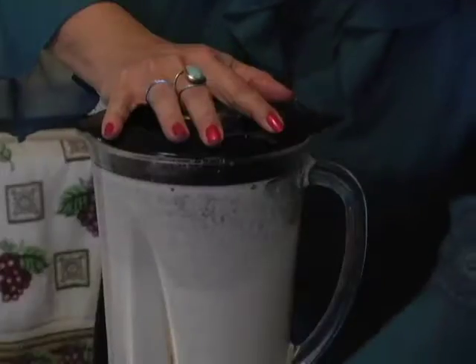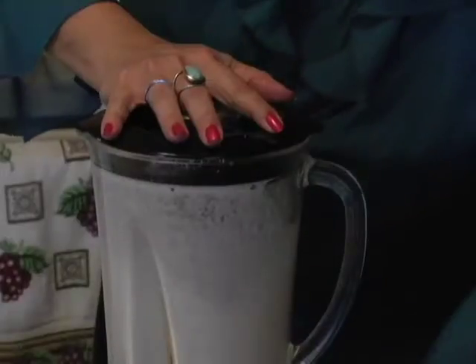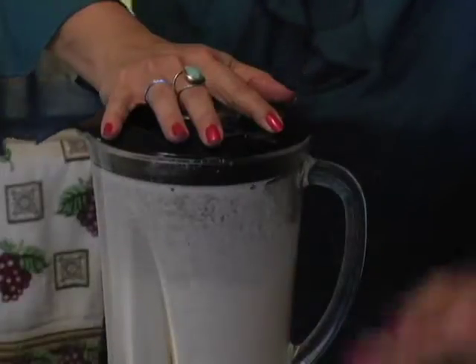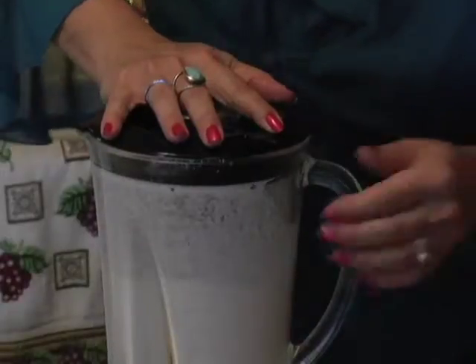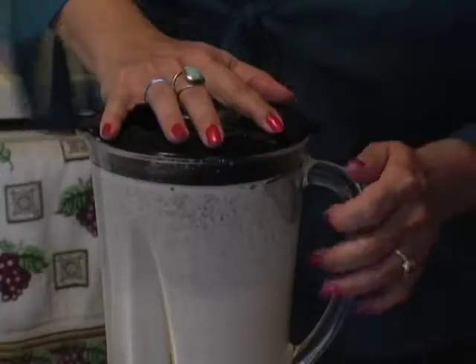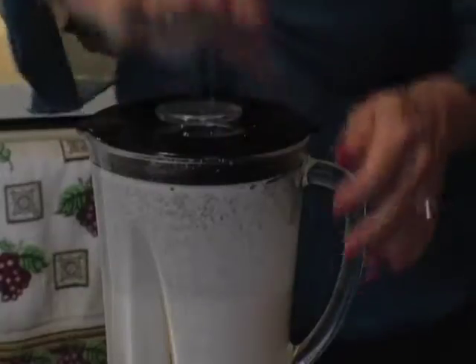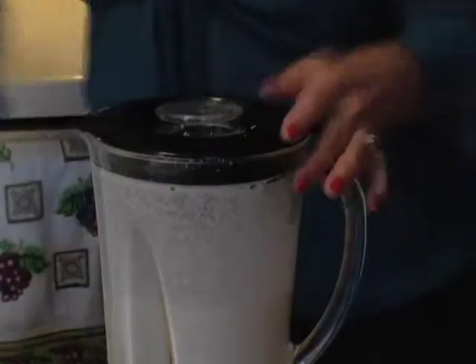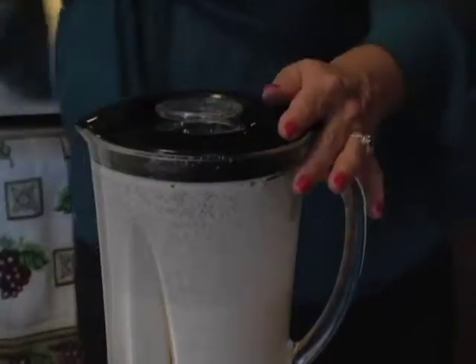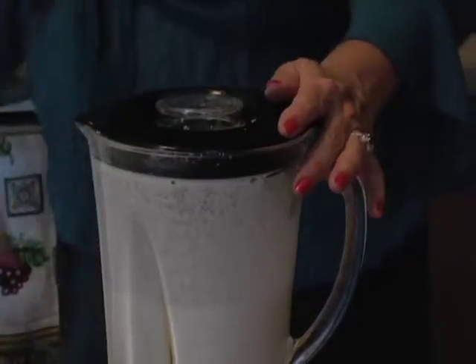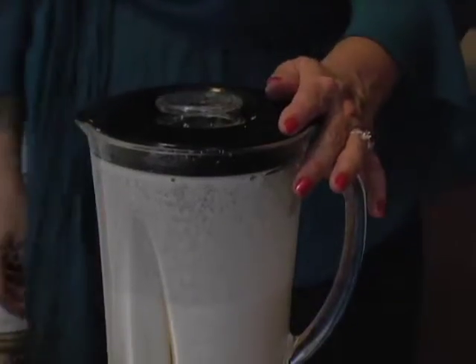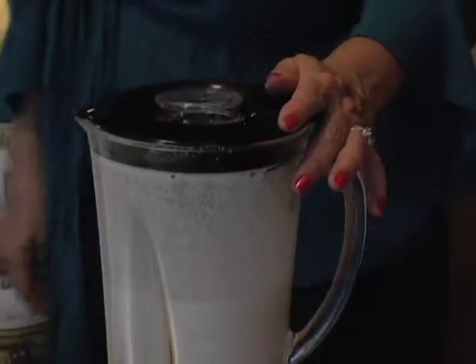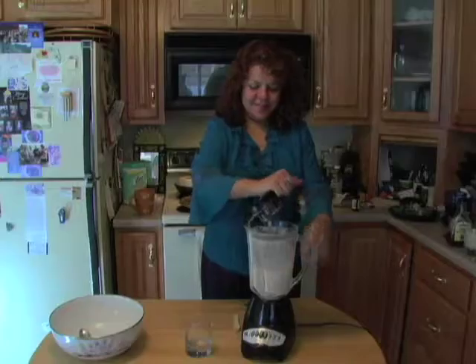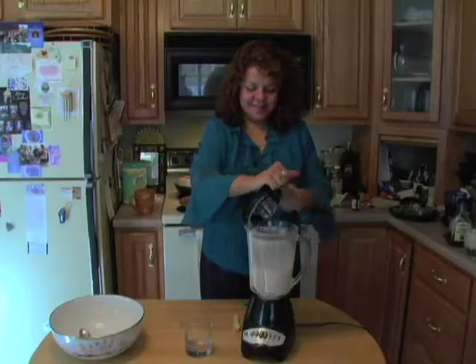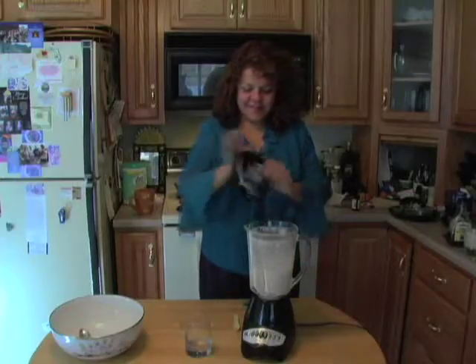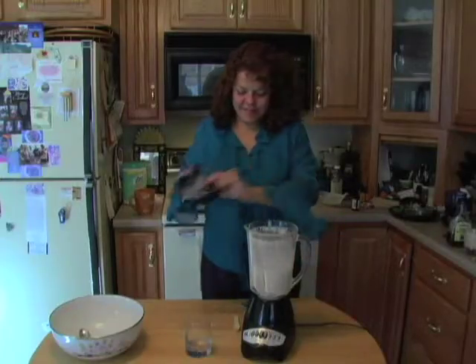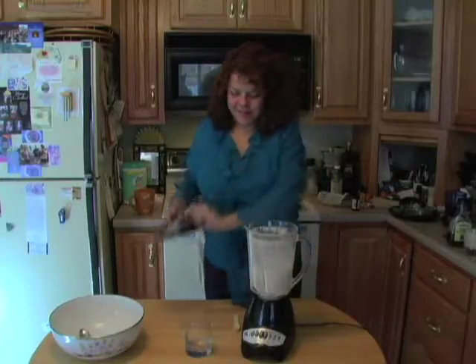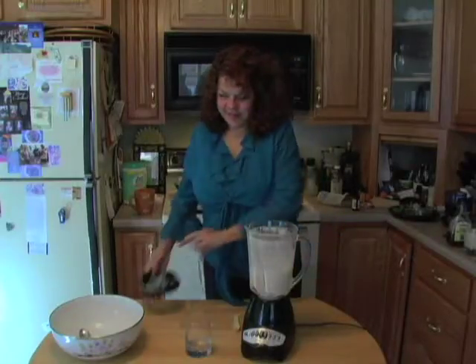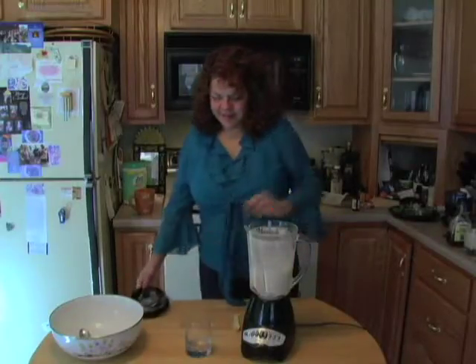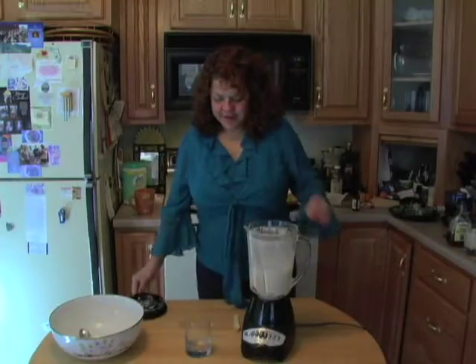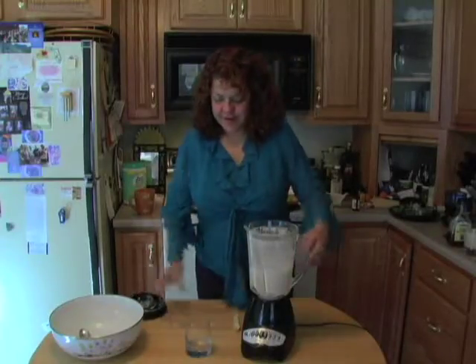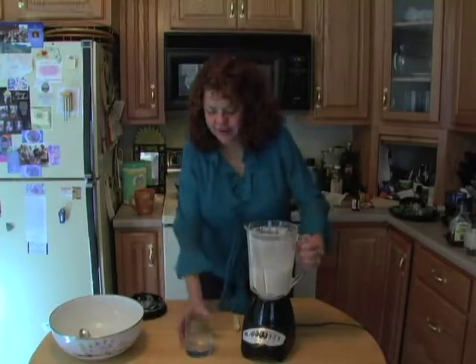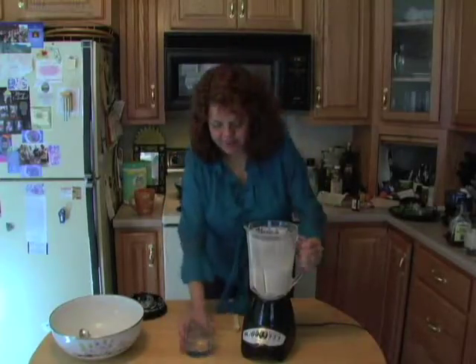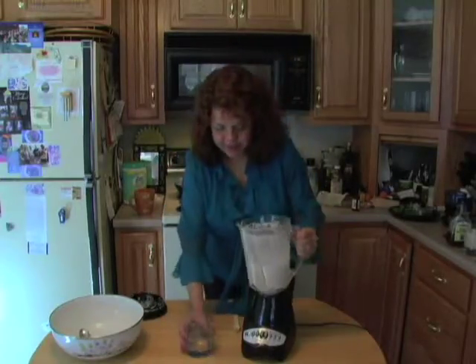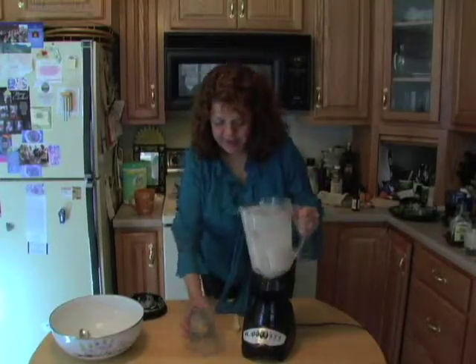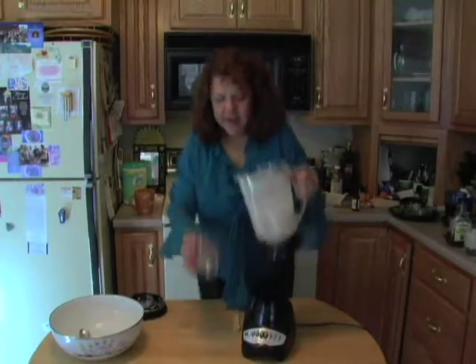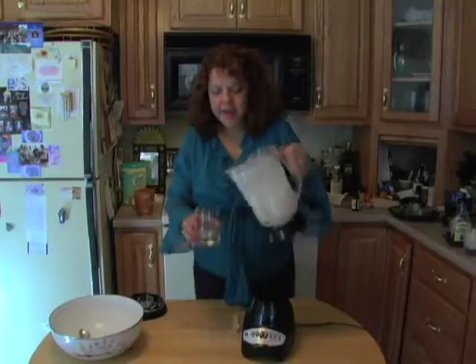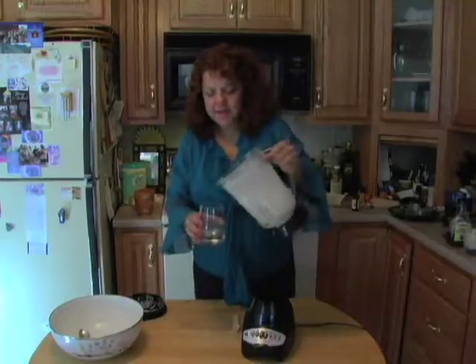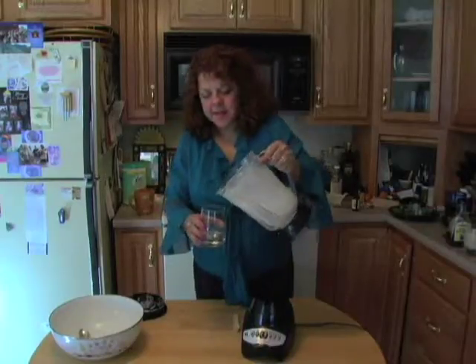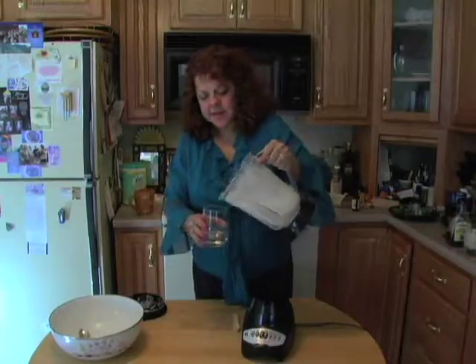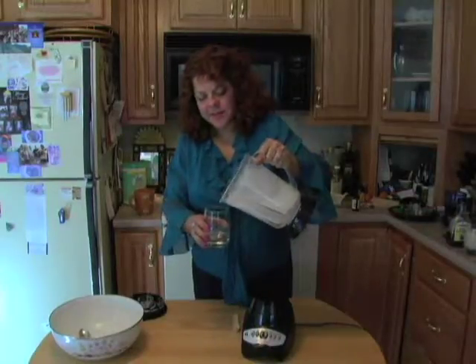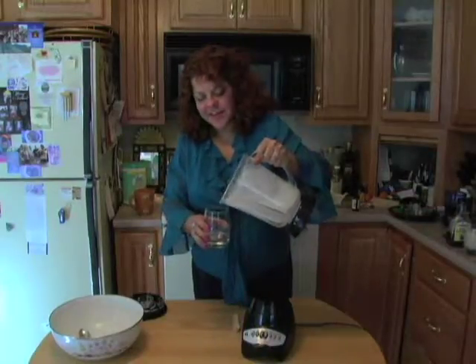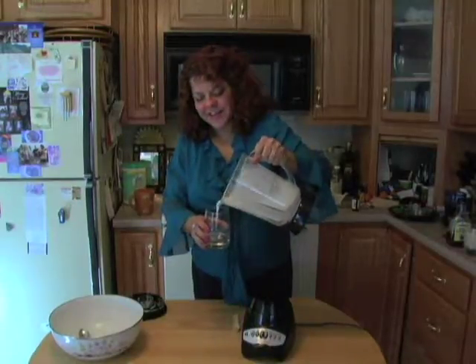Use your almond milk the same way you use the milk you drank as a kid. It's great in cereal, in recipes, or with your favorite dessert.